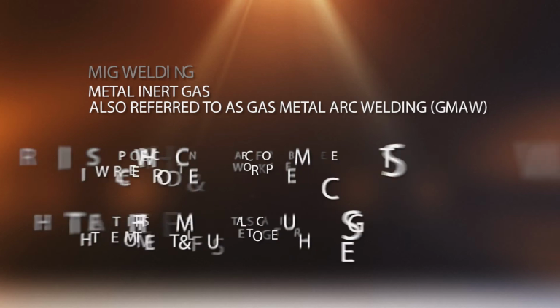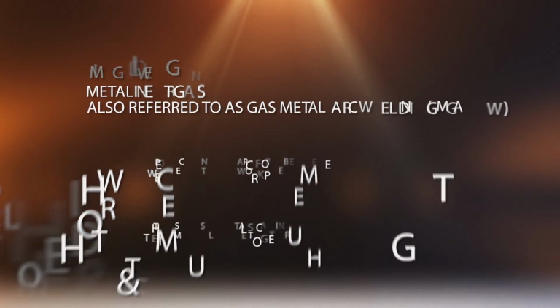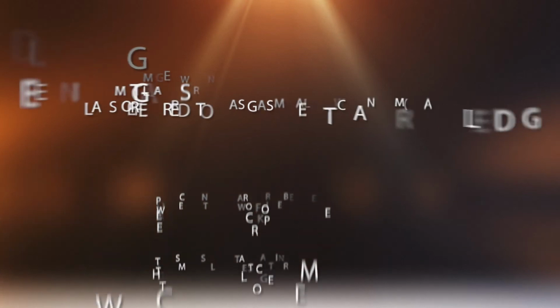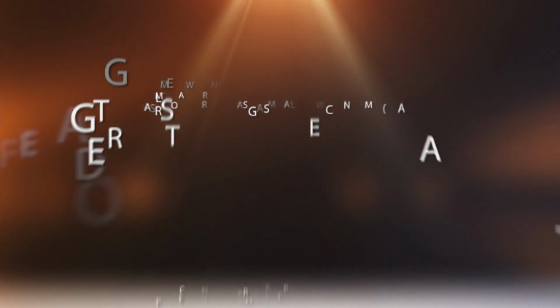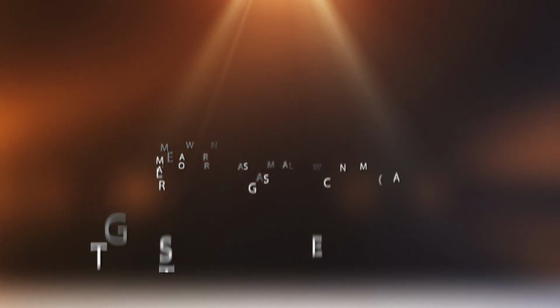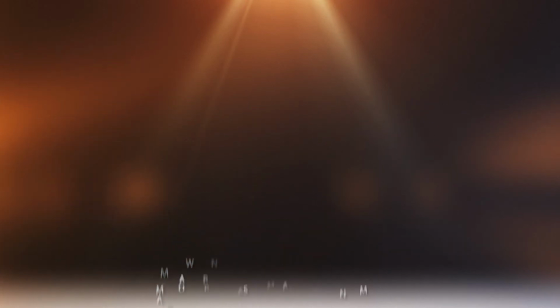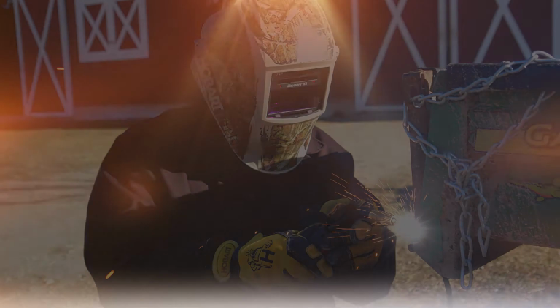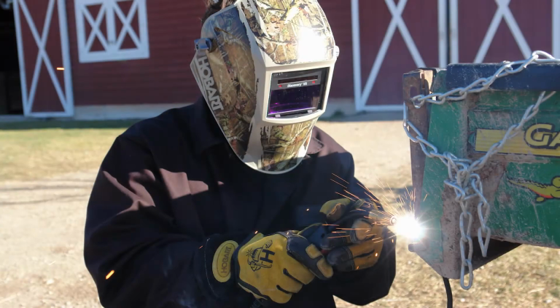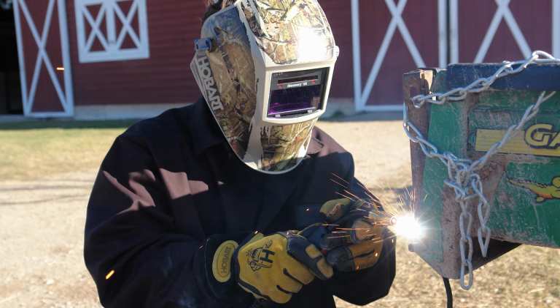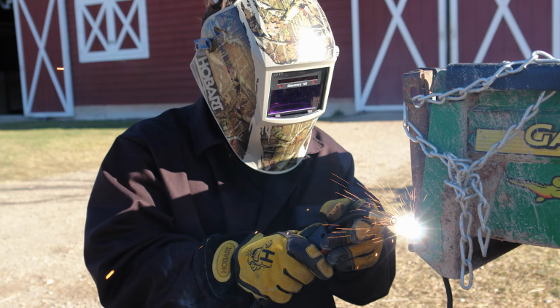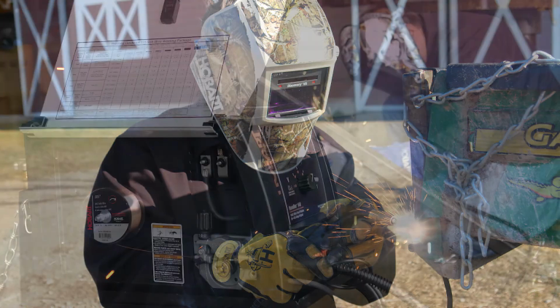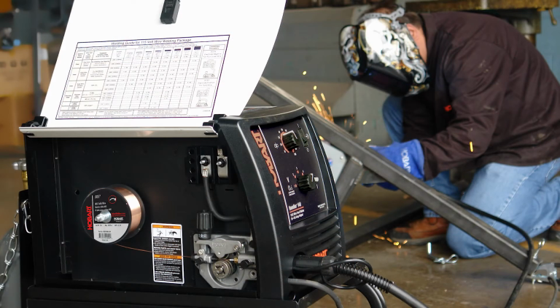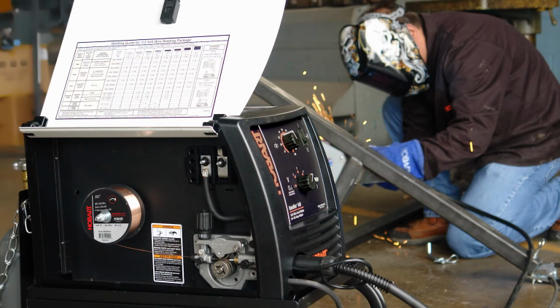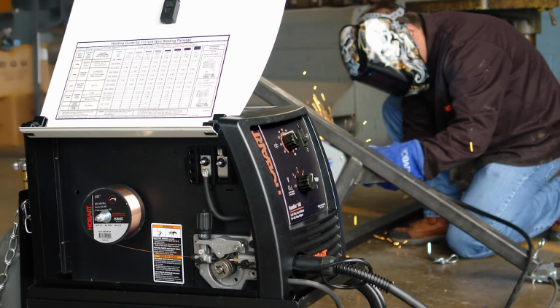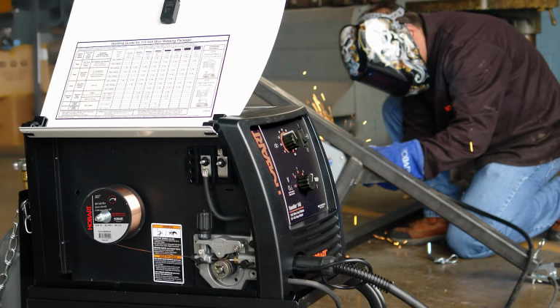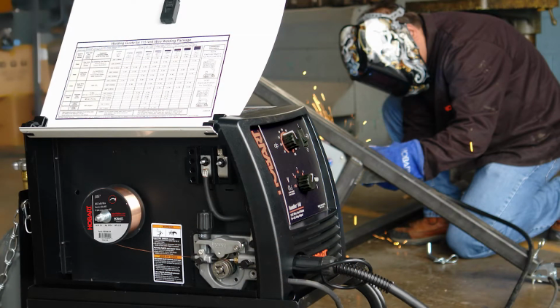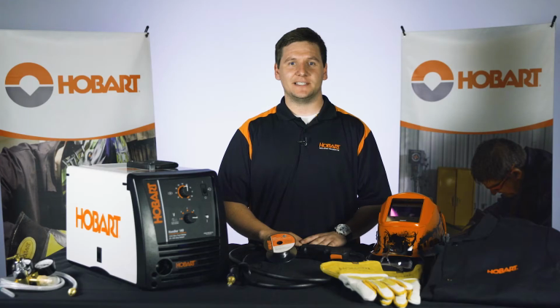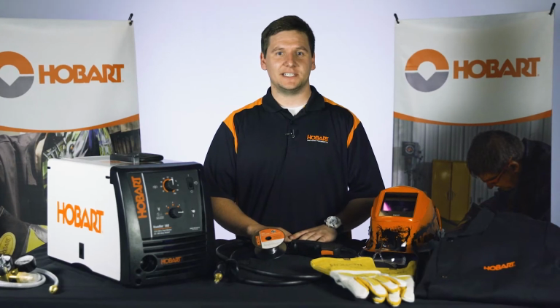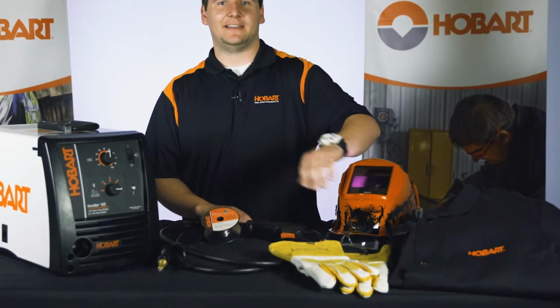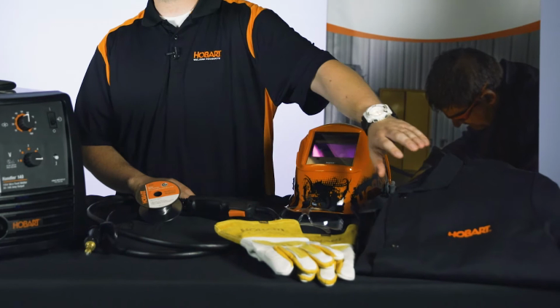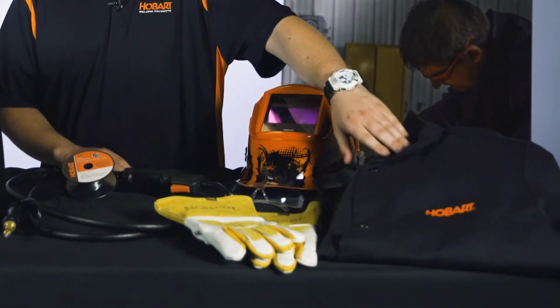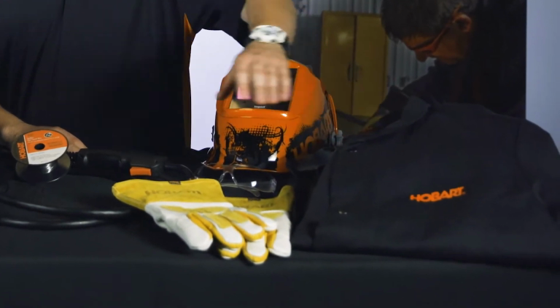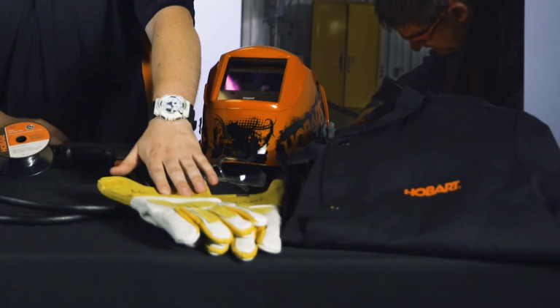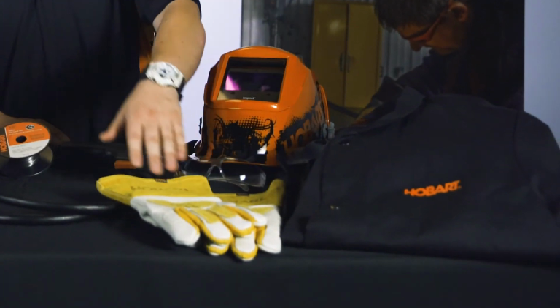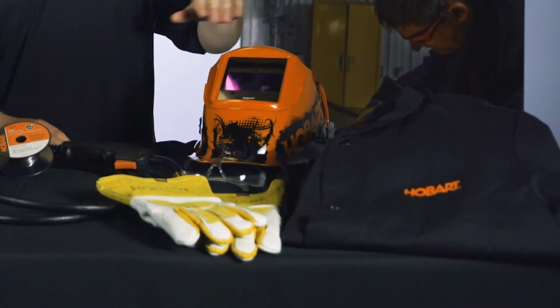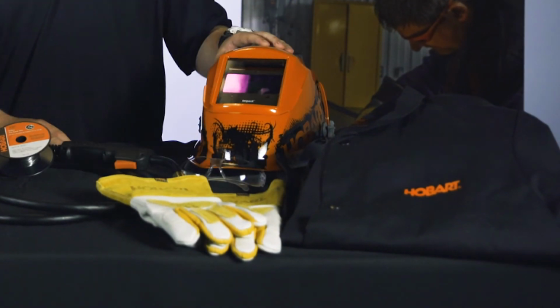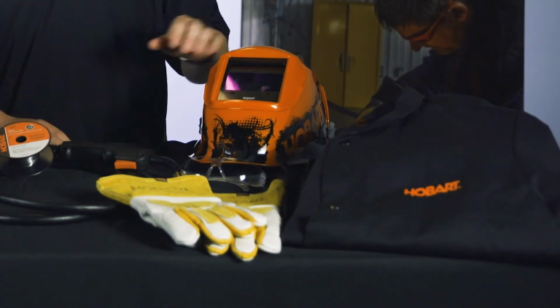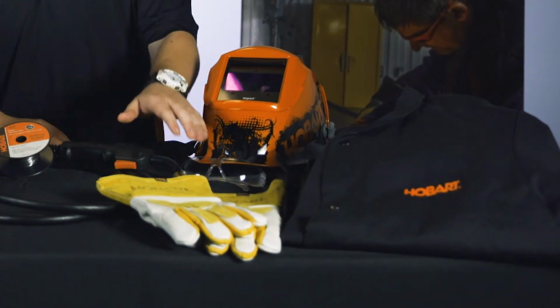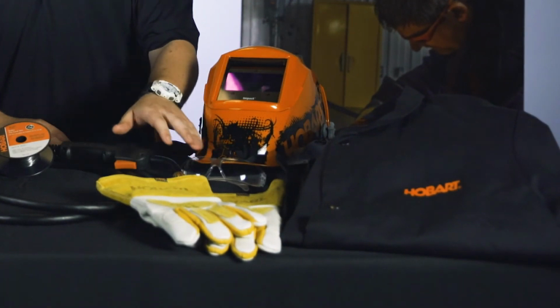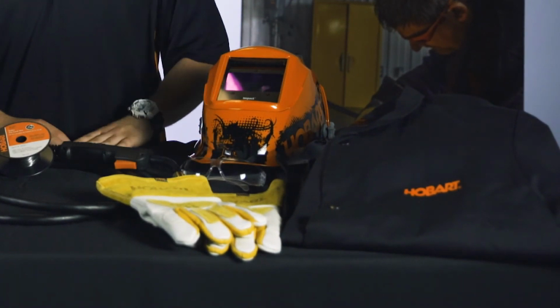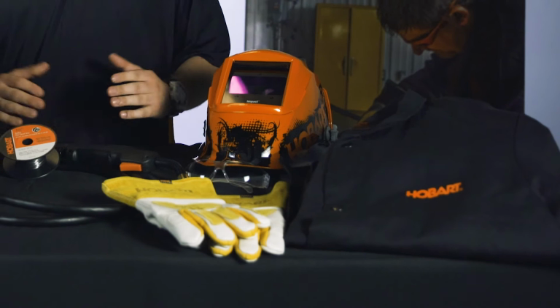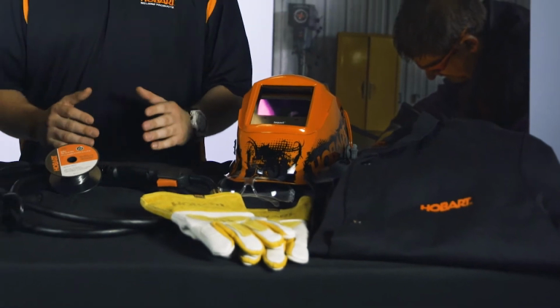Hobart's MIG welders are easy to set up, portable, and great welders for a farmer or a do-it-yourselfer. Safety is very important. As you can see I have a Hobart jacket, weld gloves, and a welding helmet as well as safety glasses before I get started.